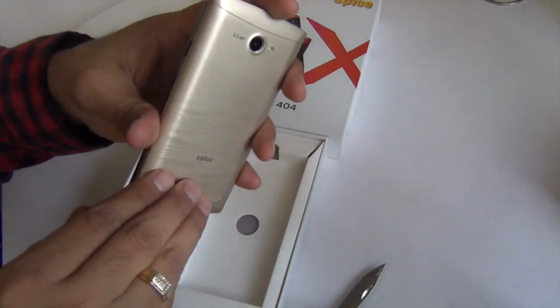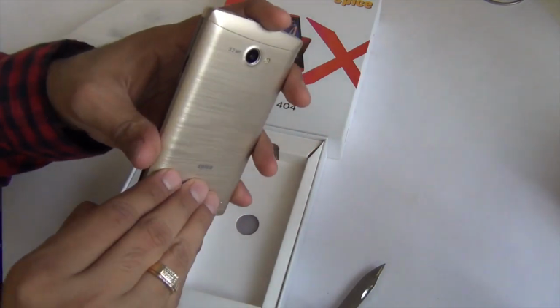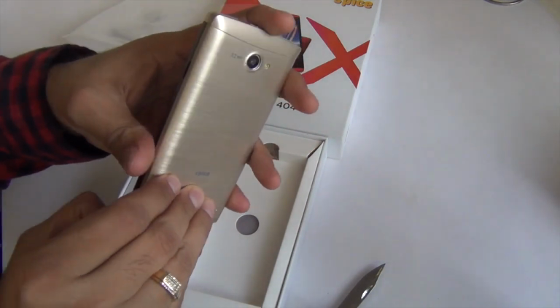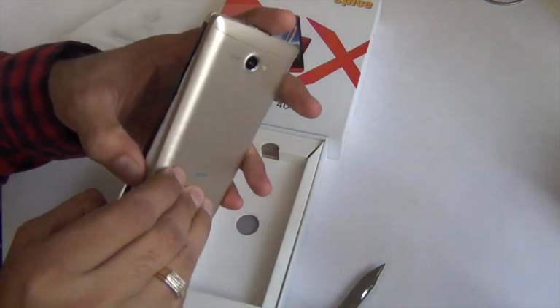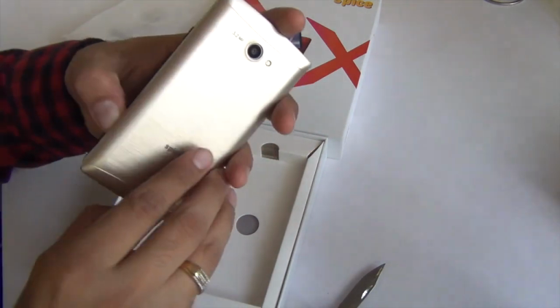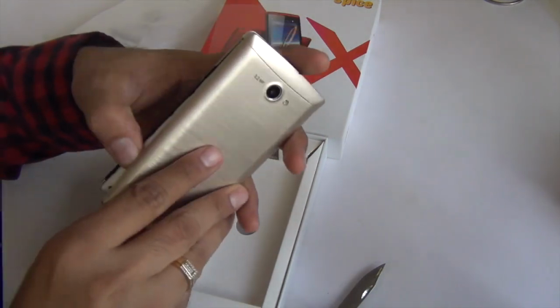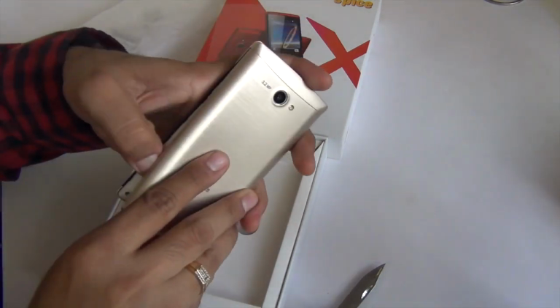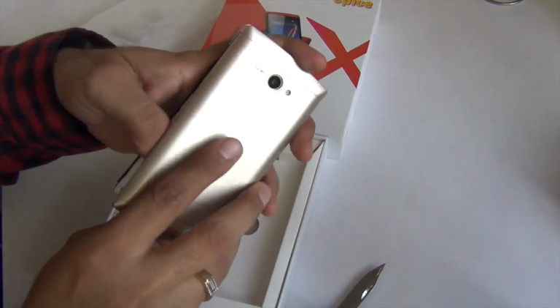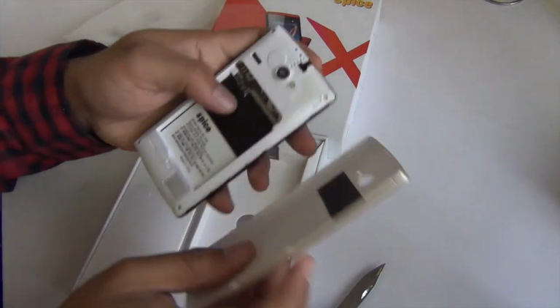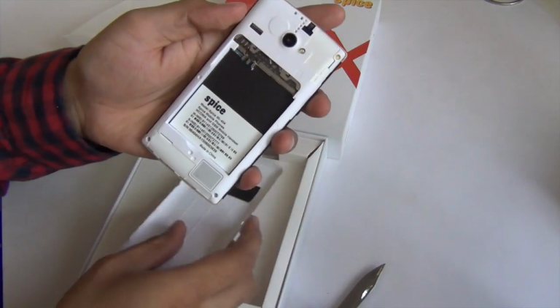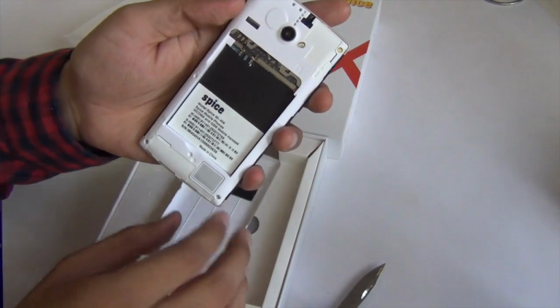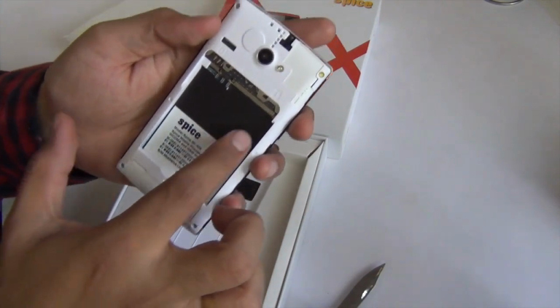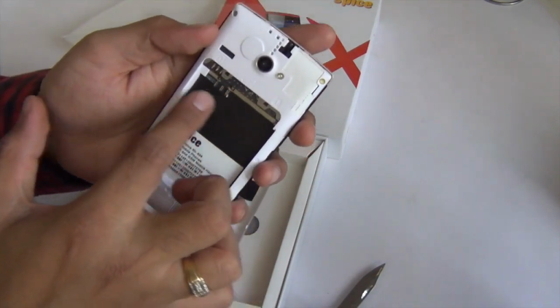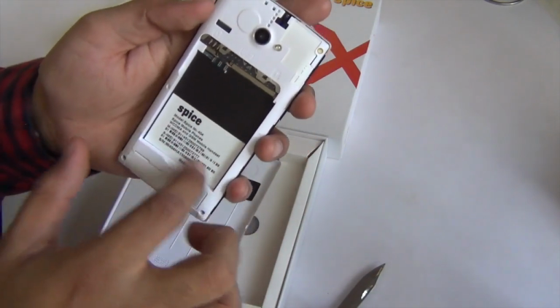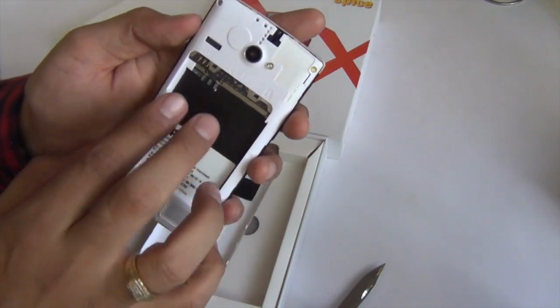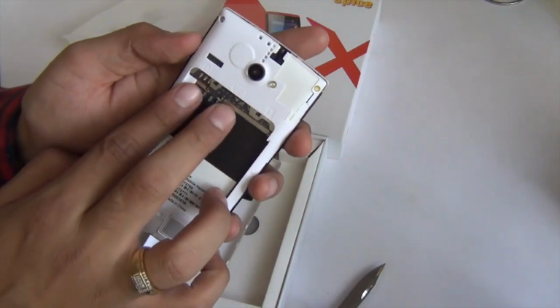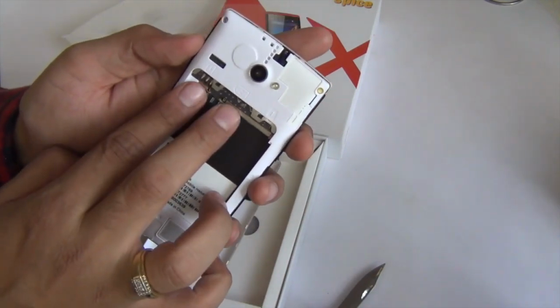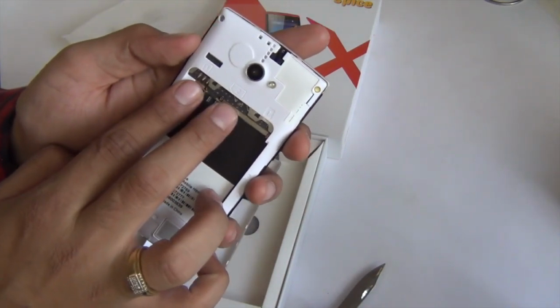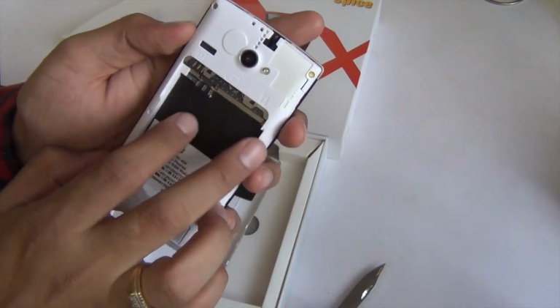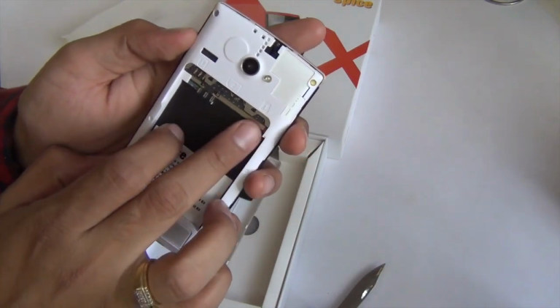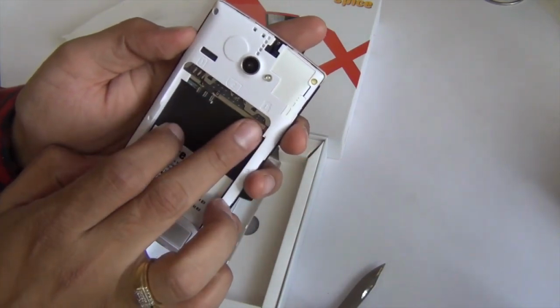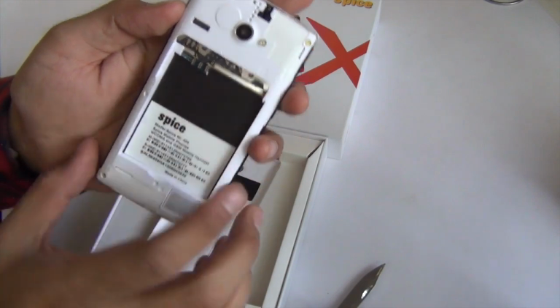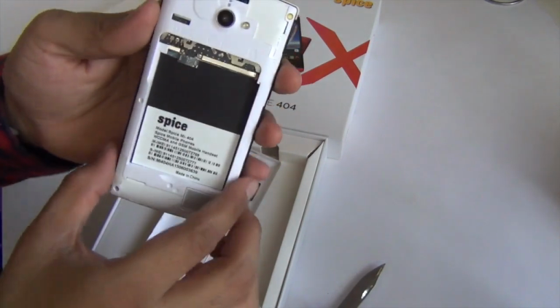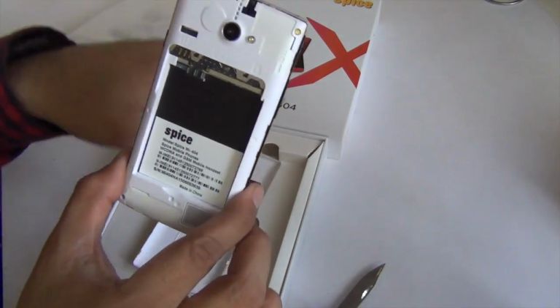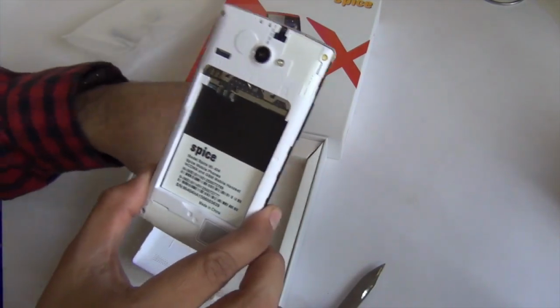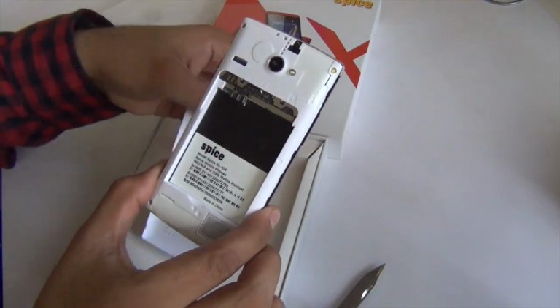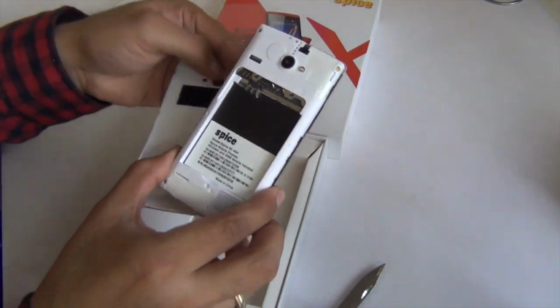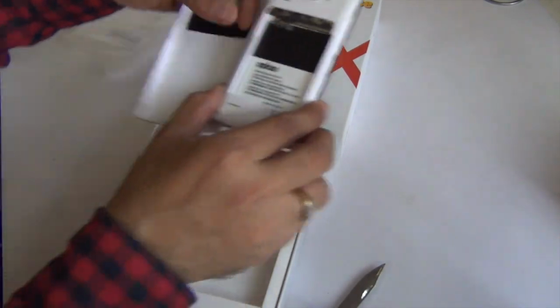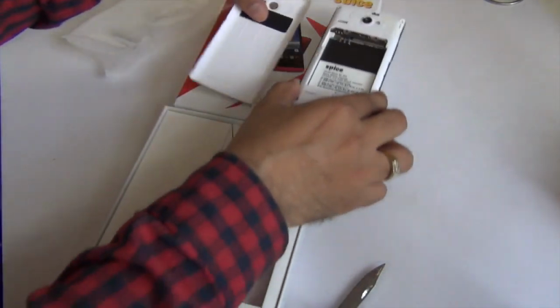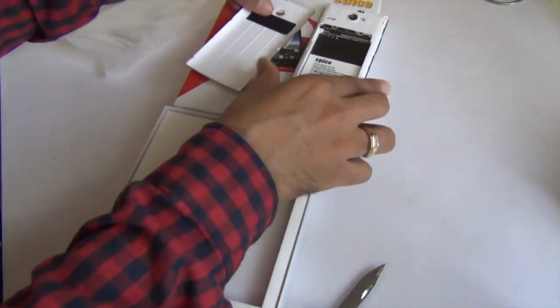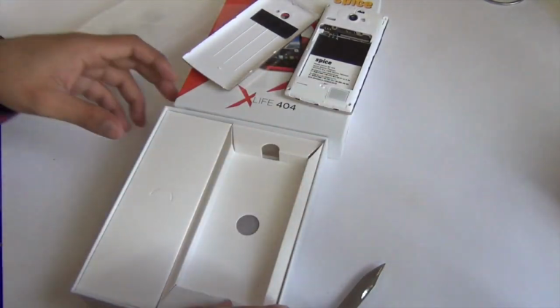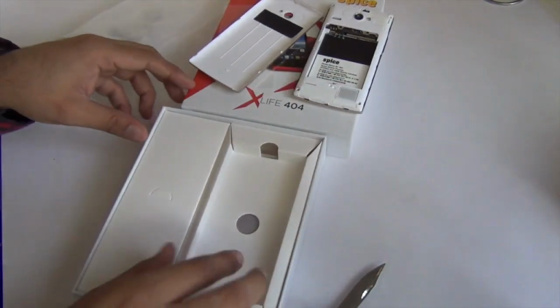Let me open the back and show you what's underneath. Under the hood you have space for the battery, and there are two SIM card slots and a micro SD card slot for expanding the memory. Let me keep this aside for a moment and show you what else is in the box.